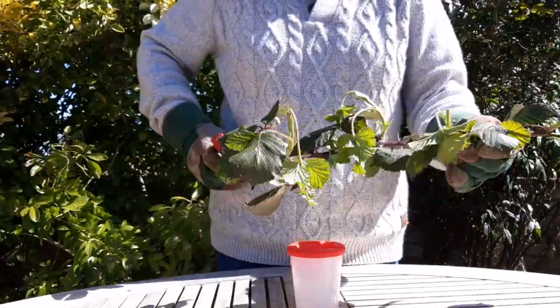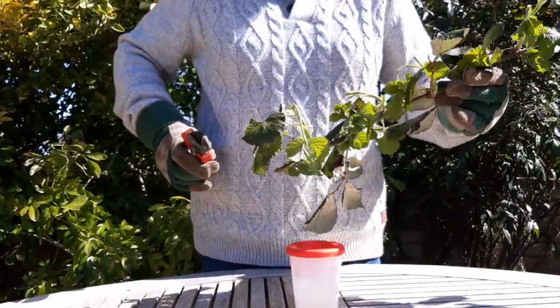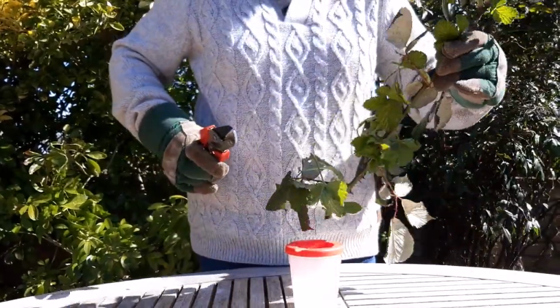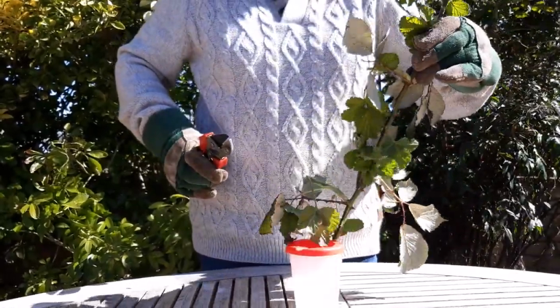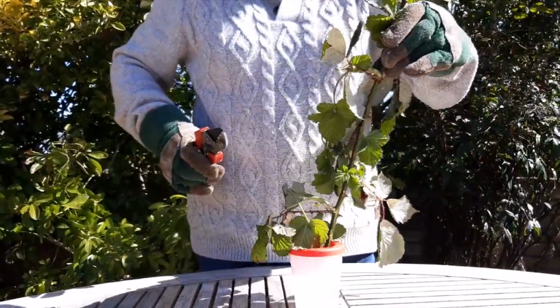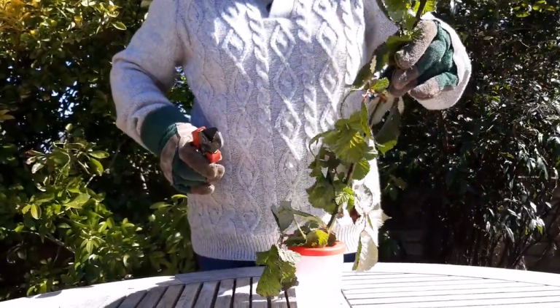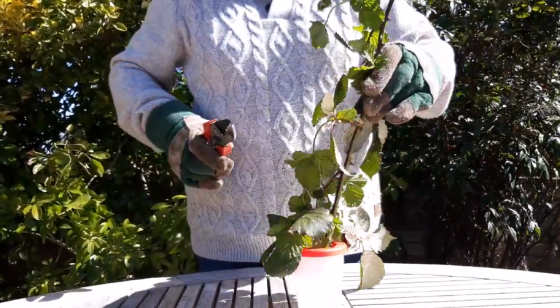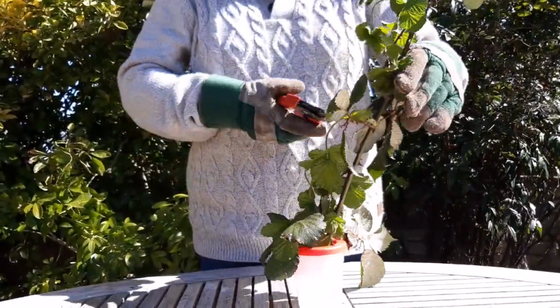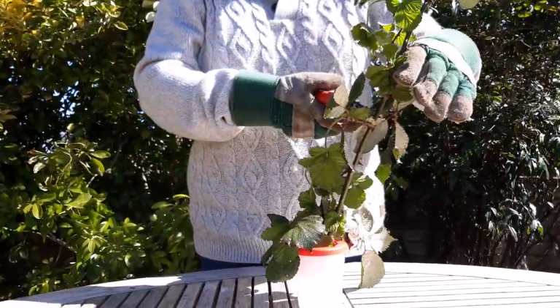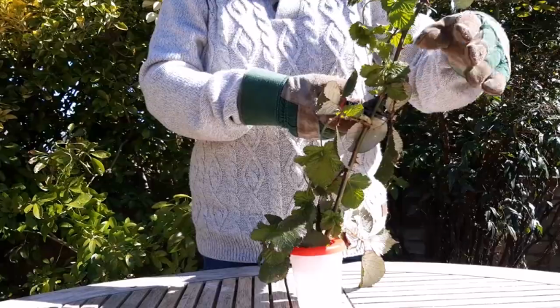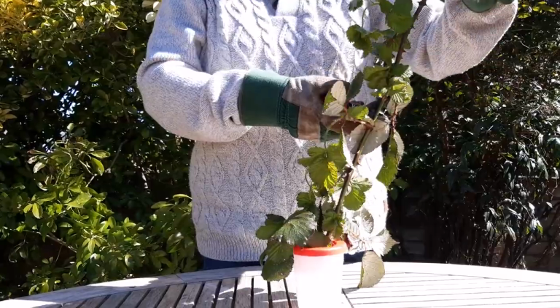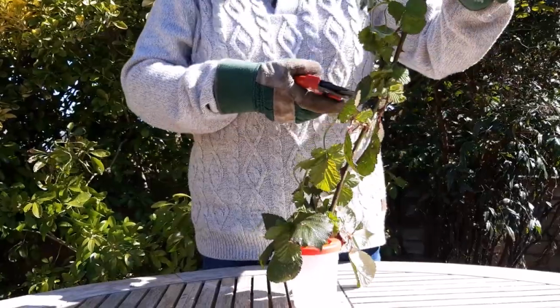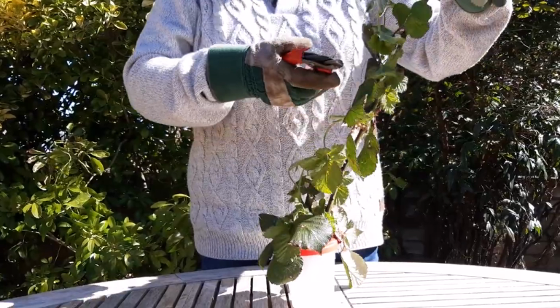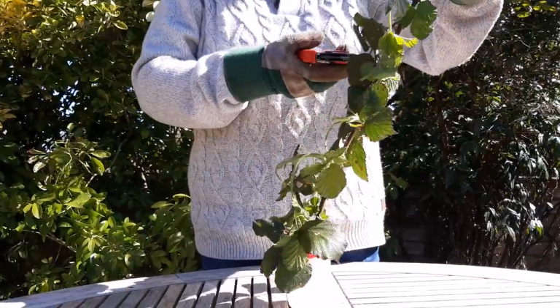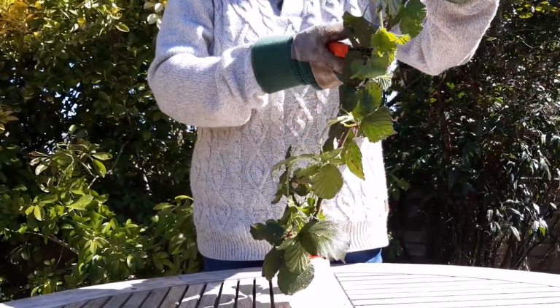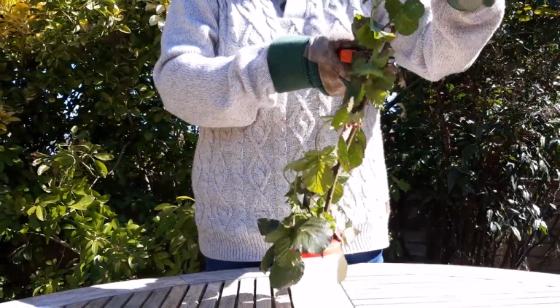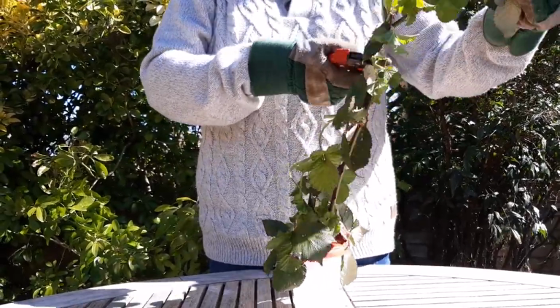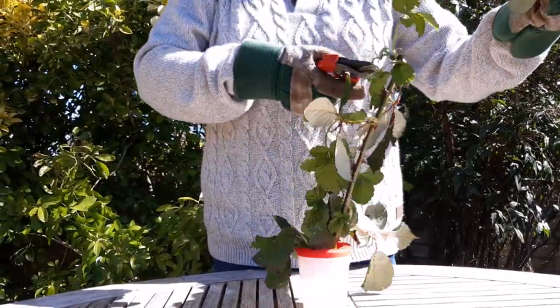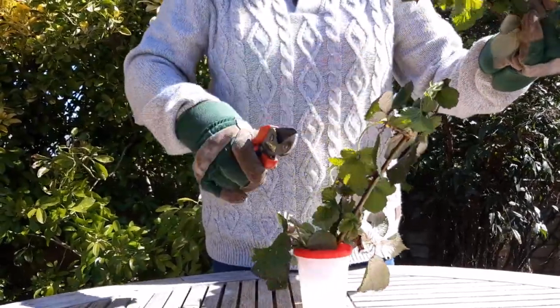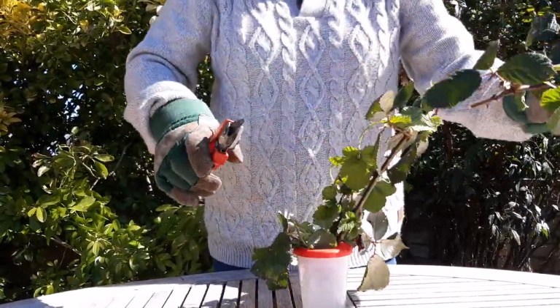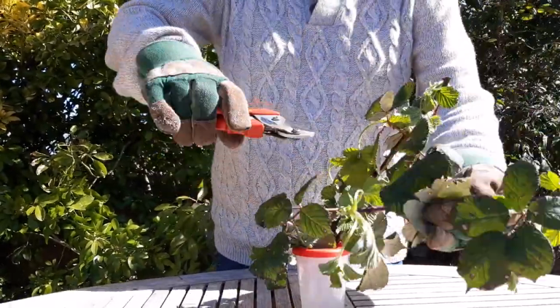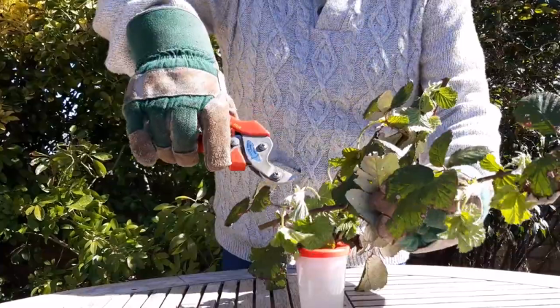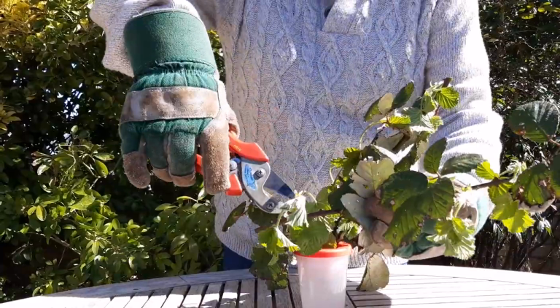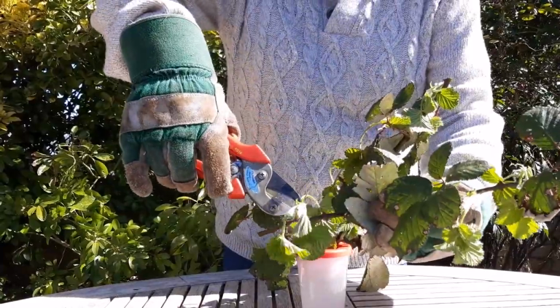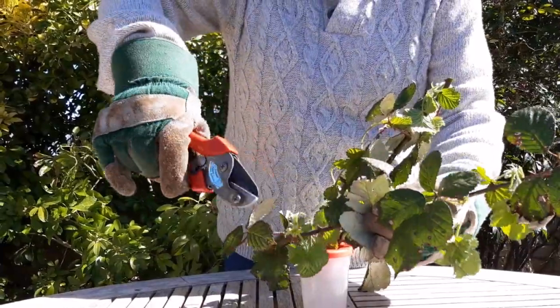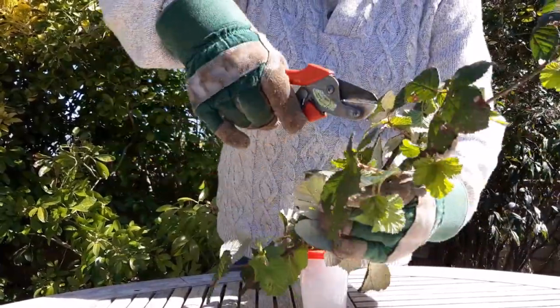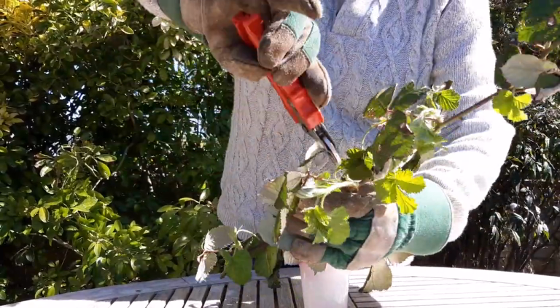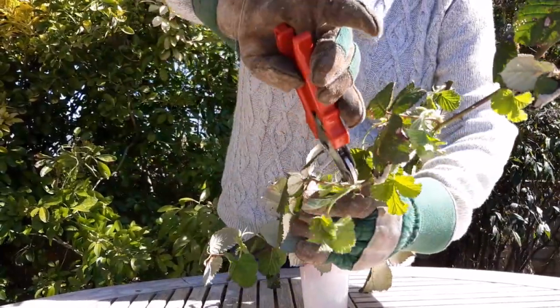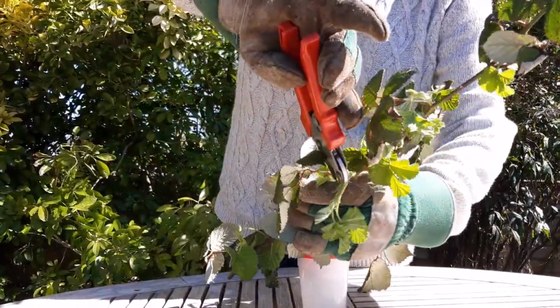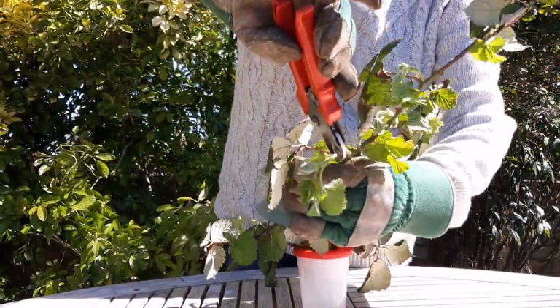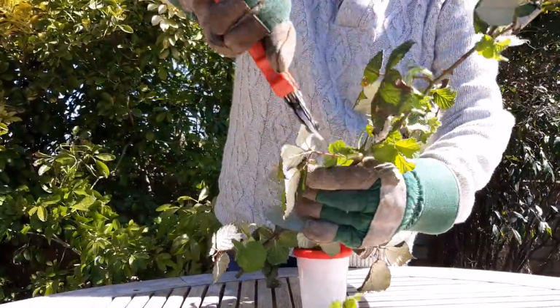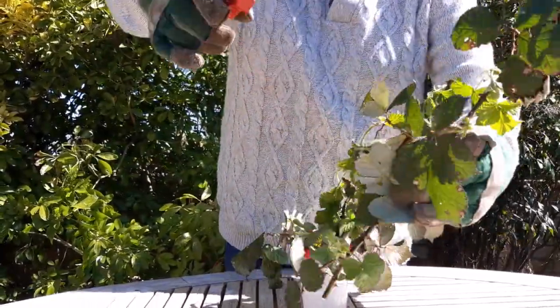Push the cut ends of the bramble stems into the sprig pot of water. It is important to push the stems firmly into the sprig pot as far as they will go, so they will drink up the water and keep the leaves fresh for a week.